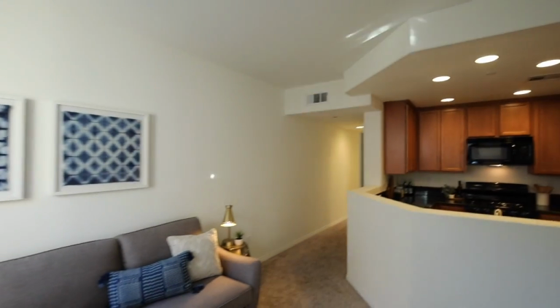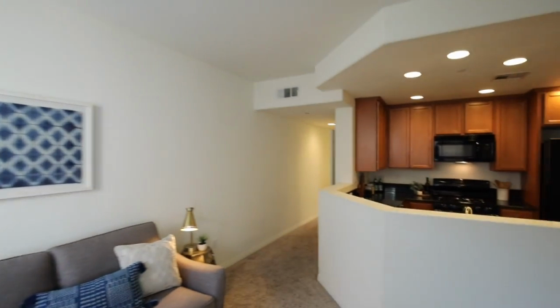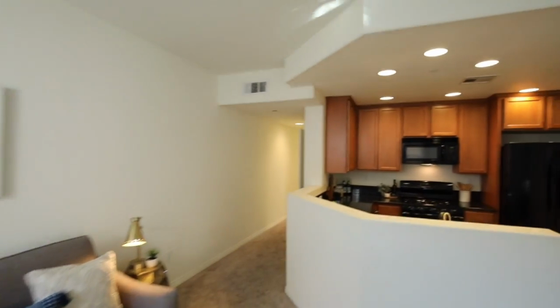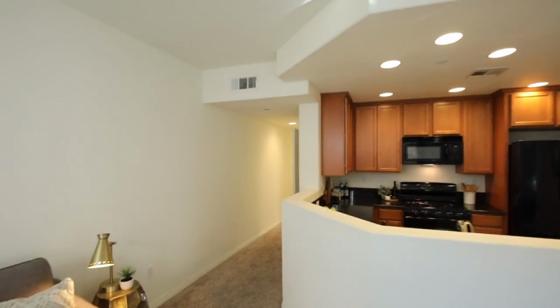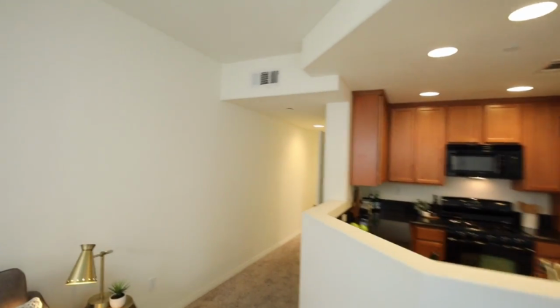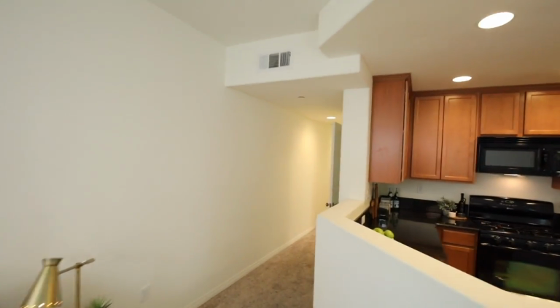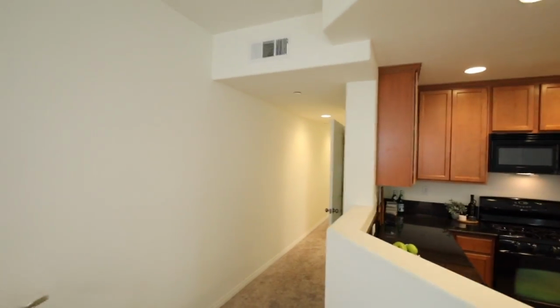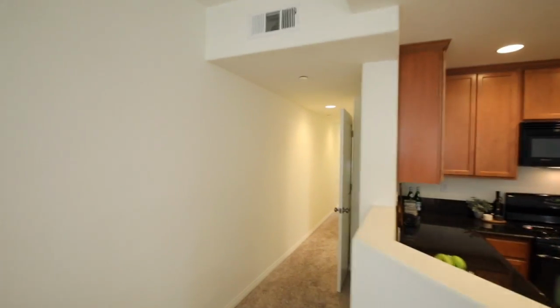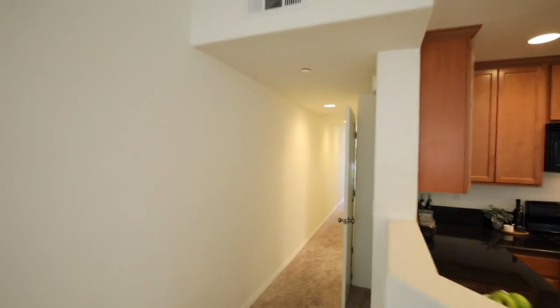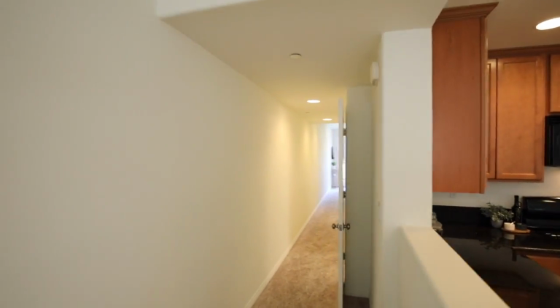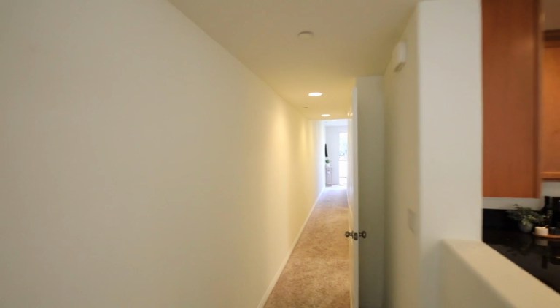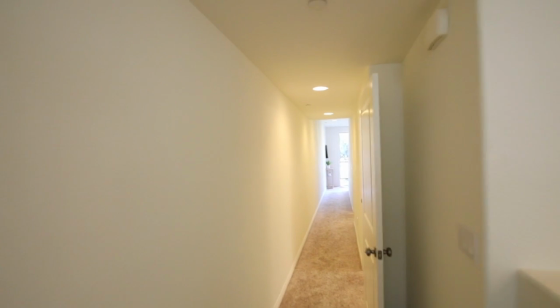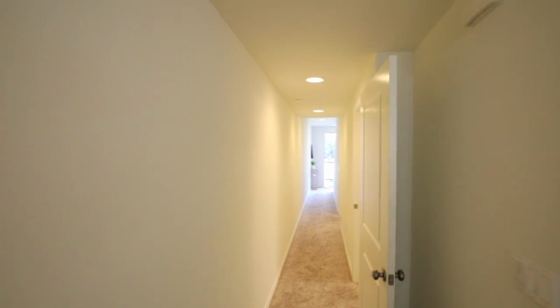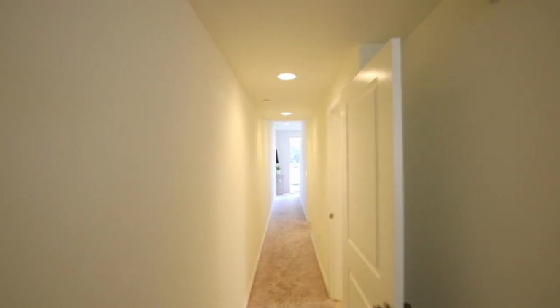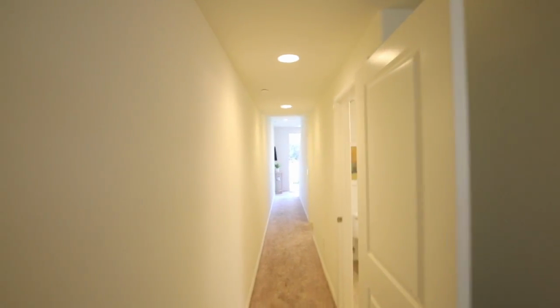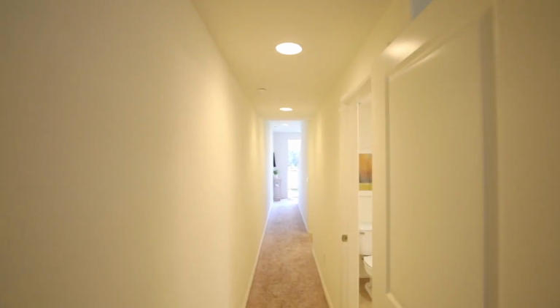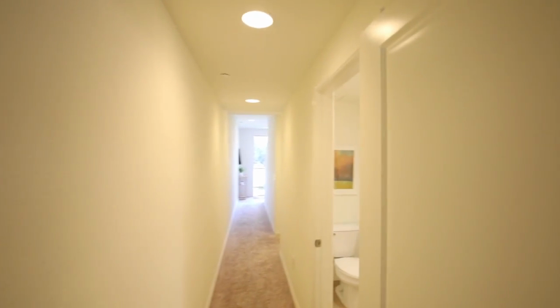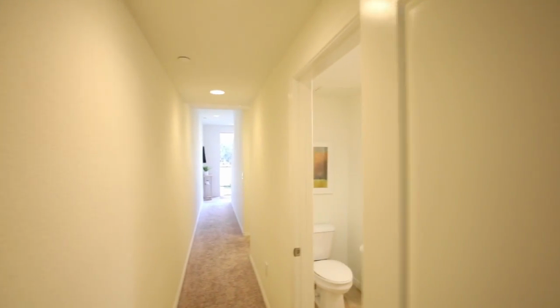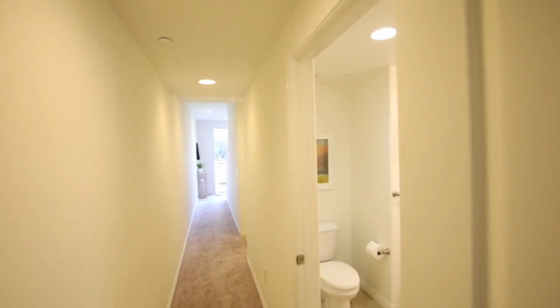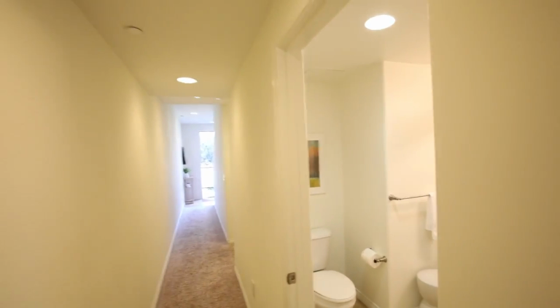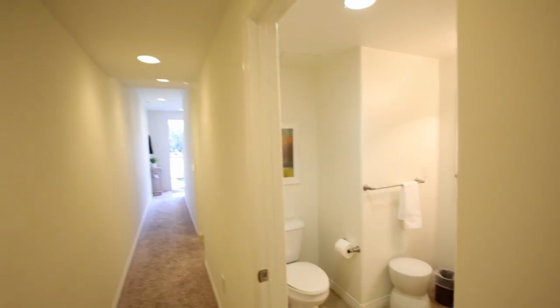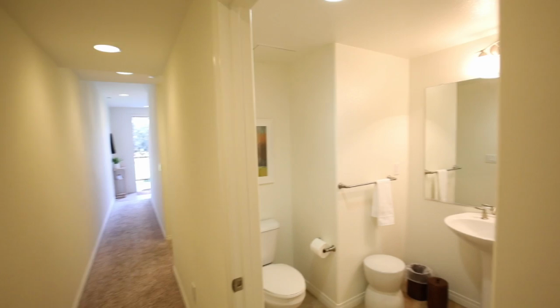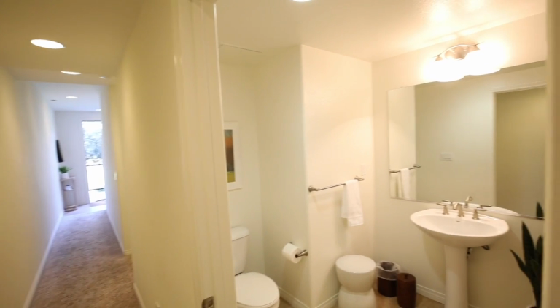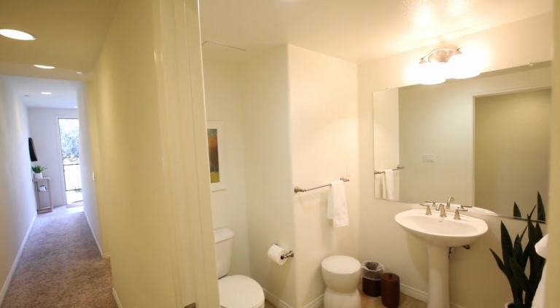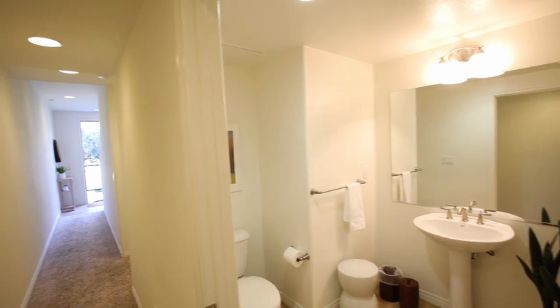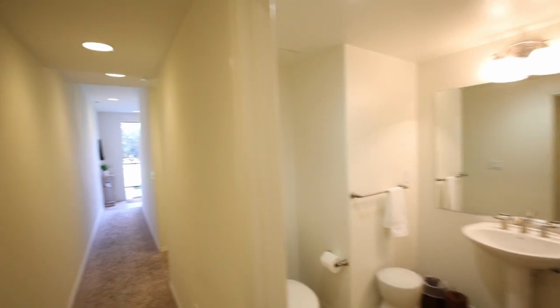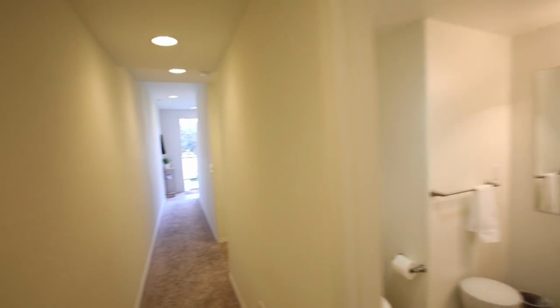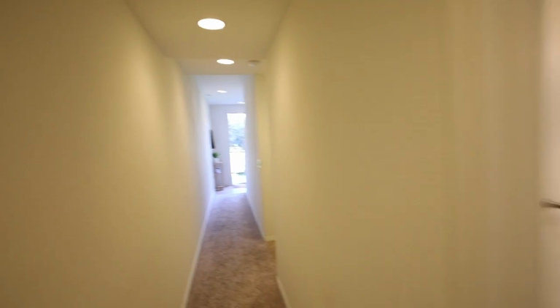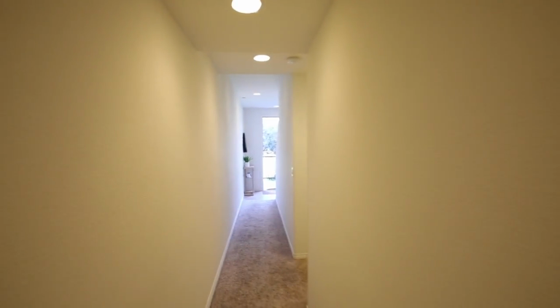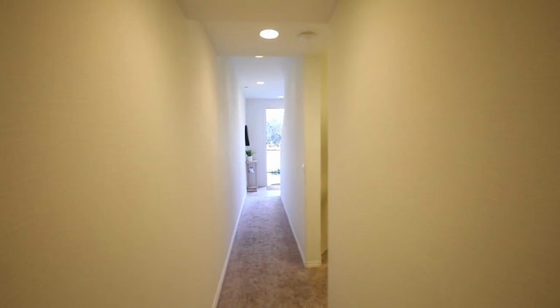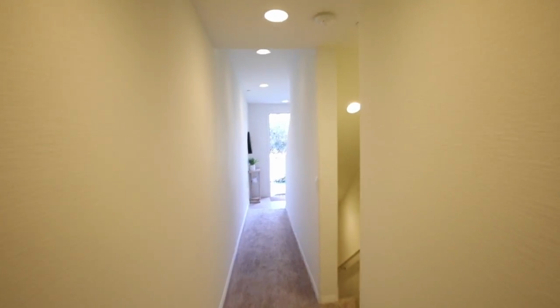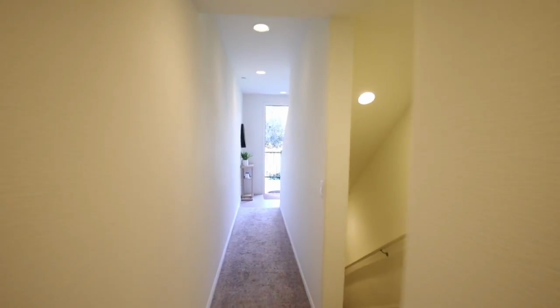One of the best assets of this community is the clubhouse. The clubhouse is equipped with a full kitchen, fireplace, conversation area, and banquet table. You can rent it out for a small fee.